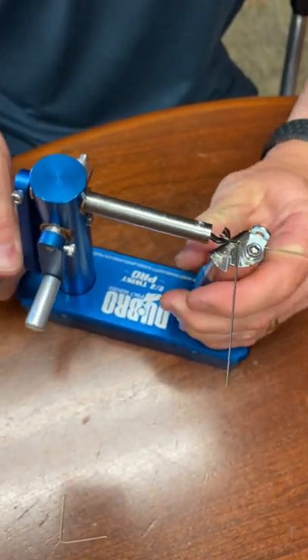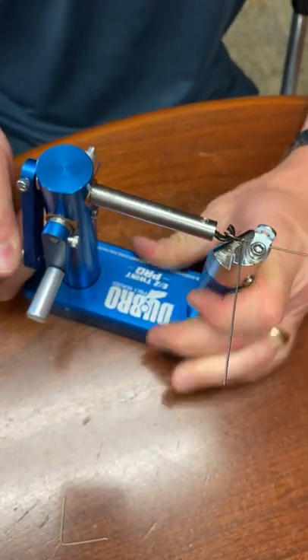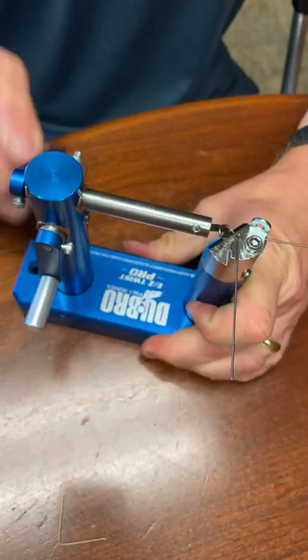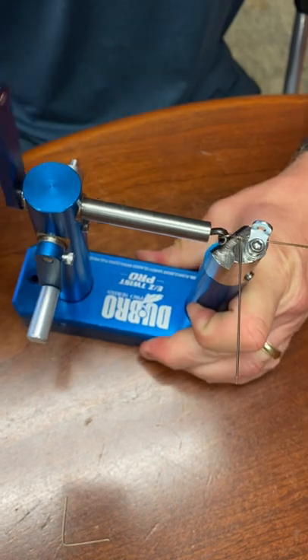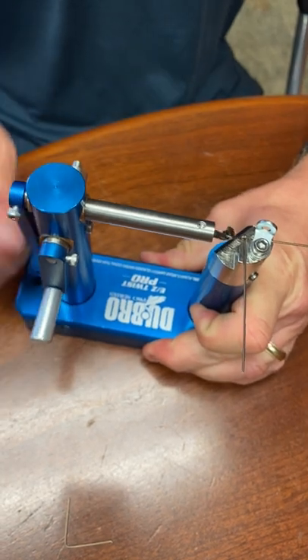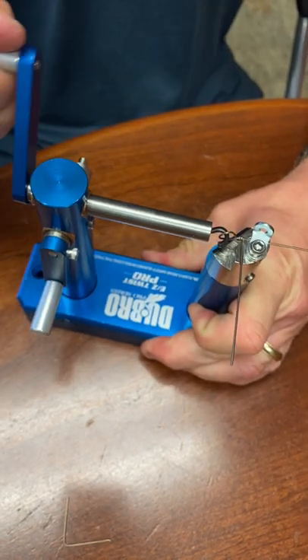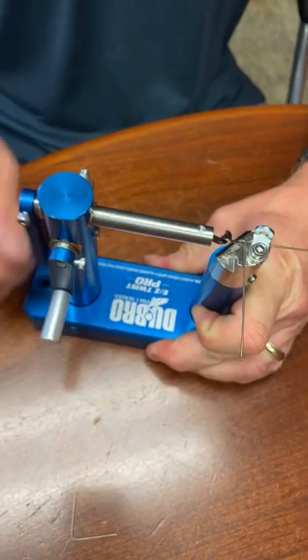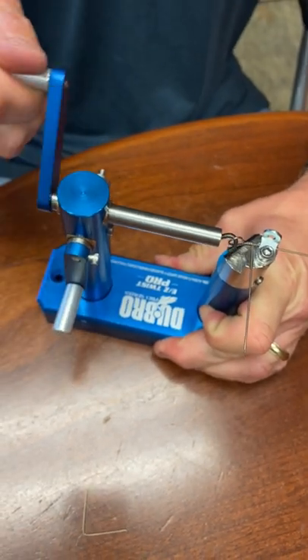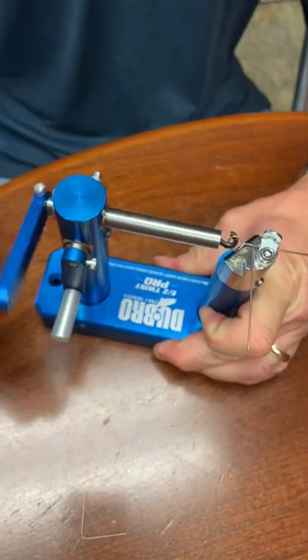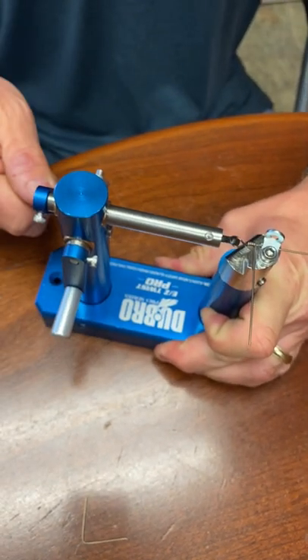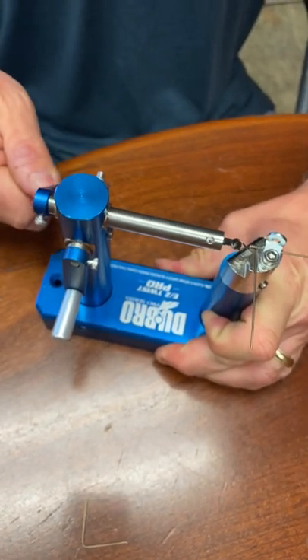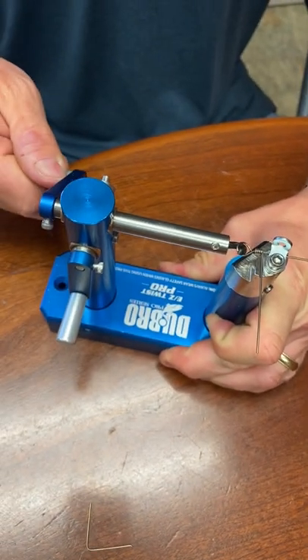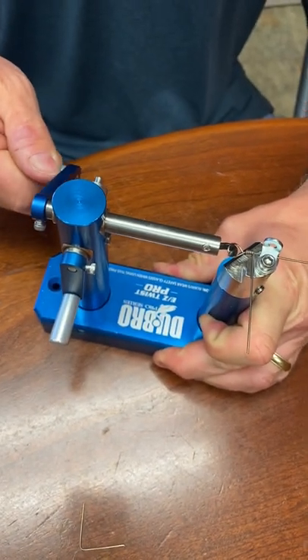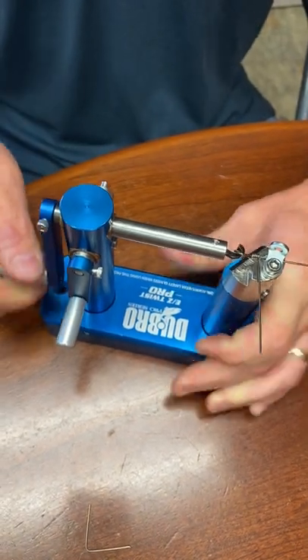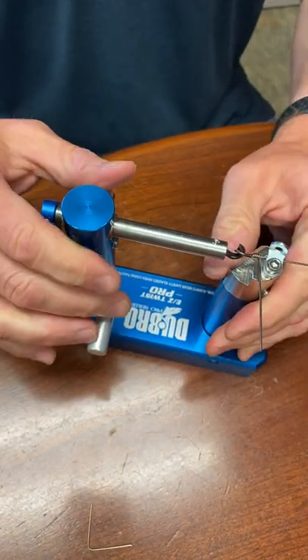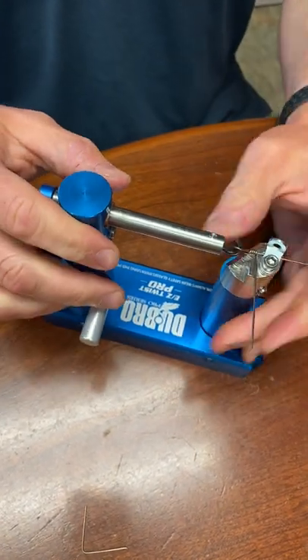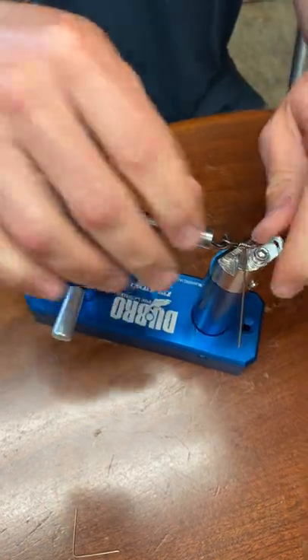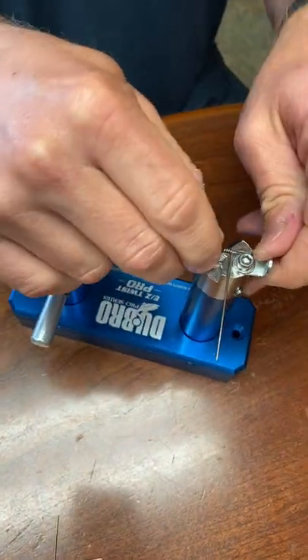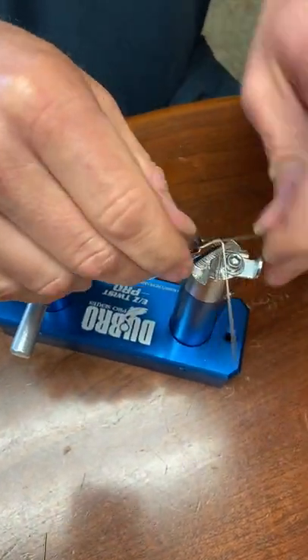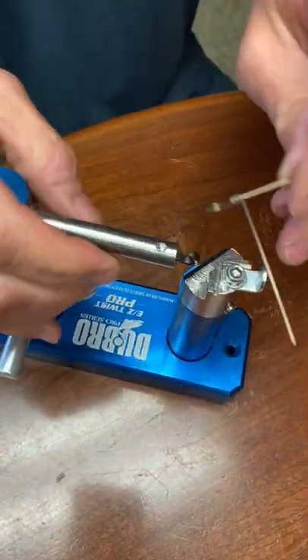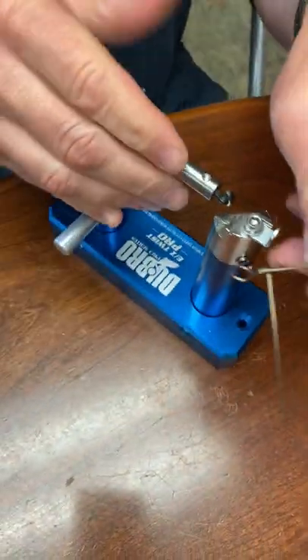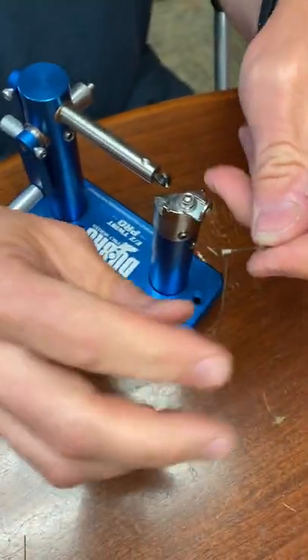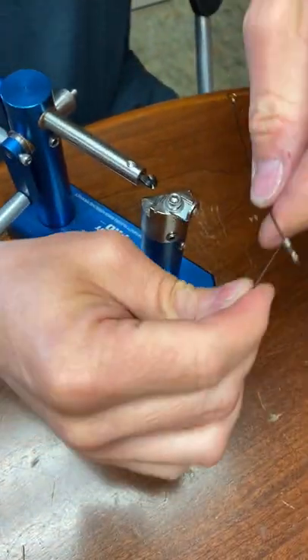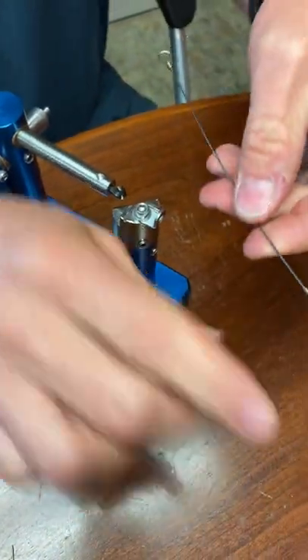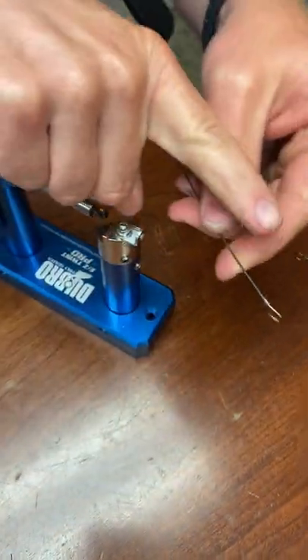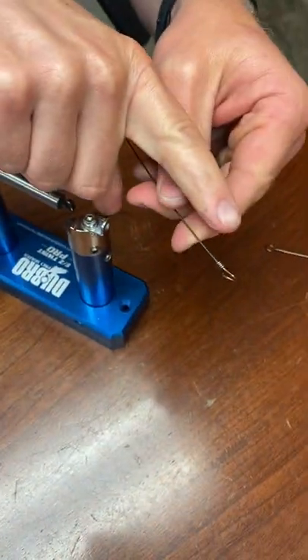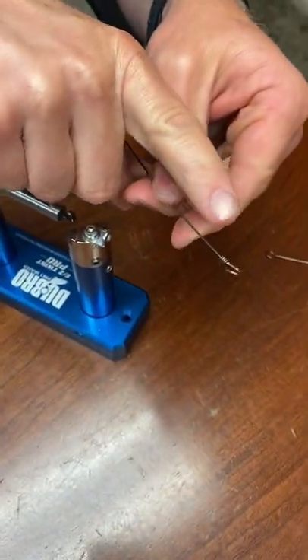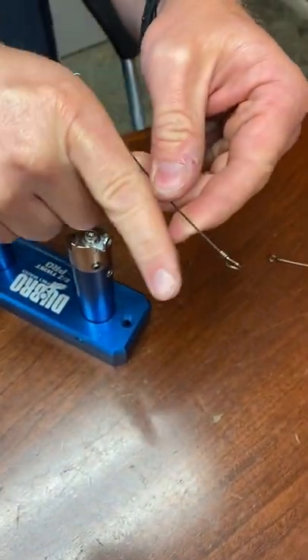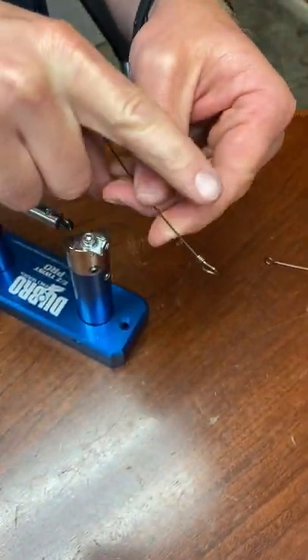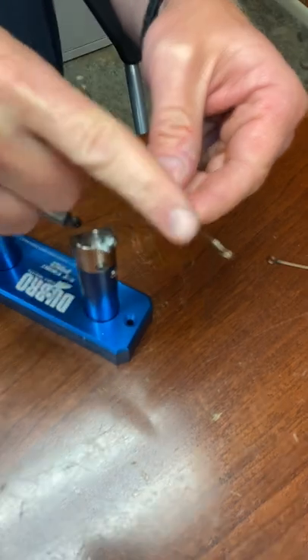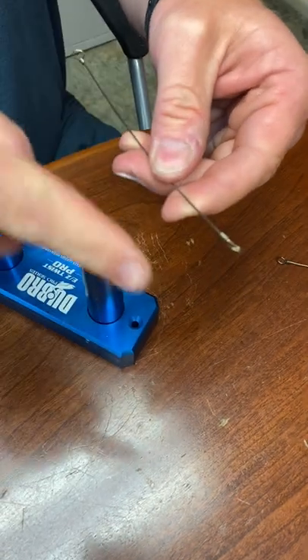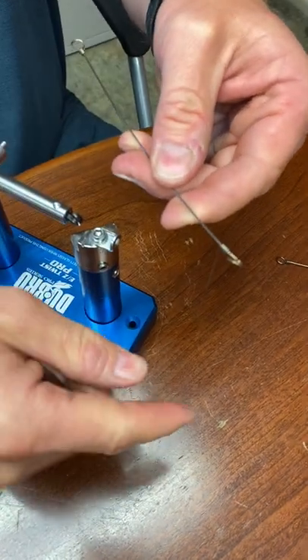Once we get going, we don't need to hold it. One, two, three, four. Kind of reflex it. Now we remove the wire from the tool. Again, the last wrap is going over the top and pointing down.